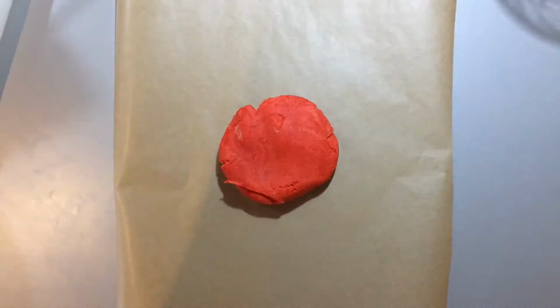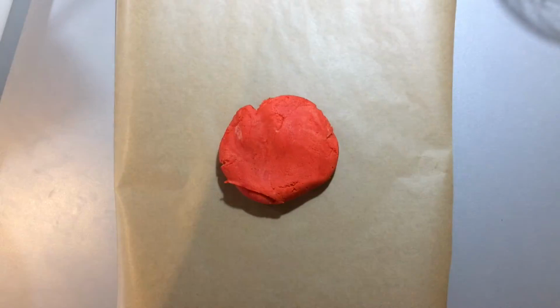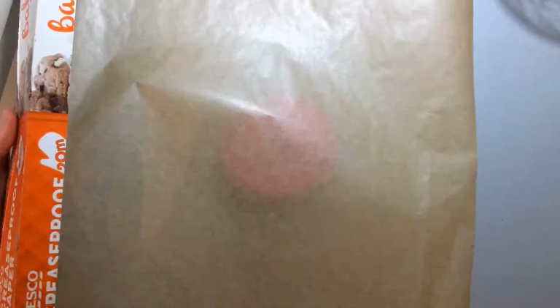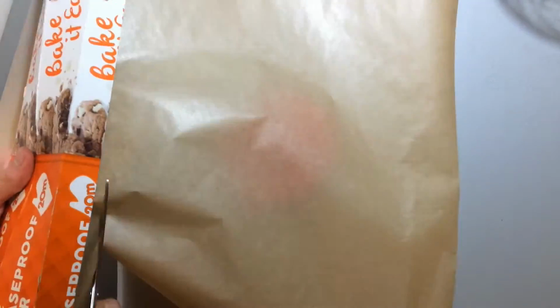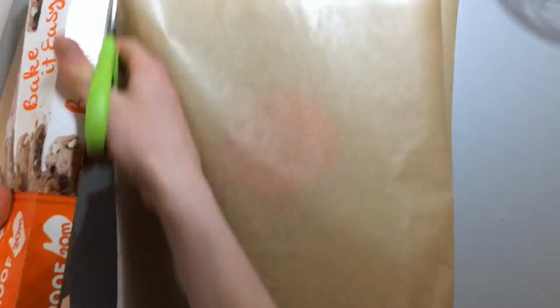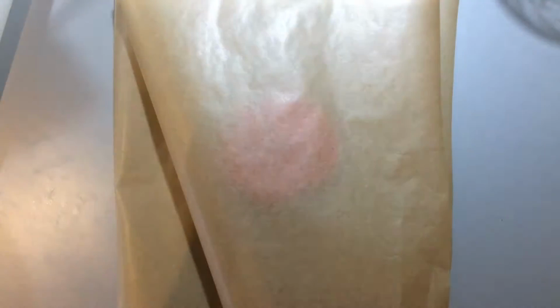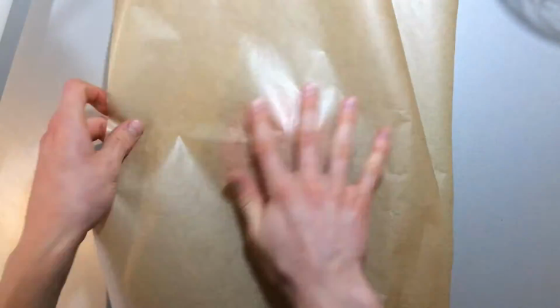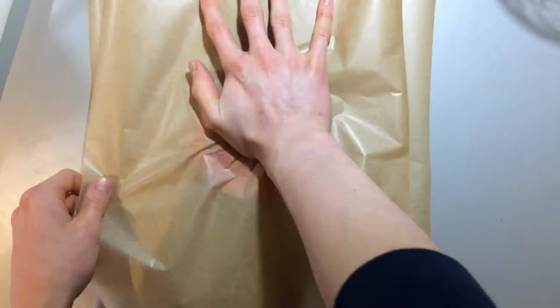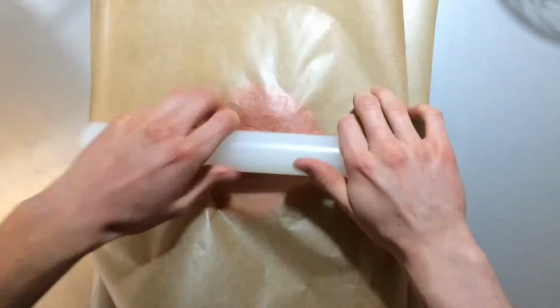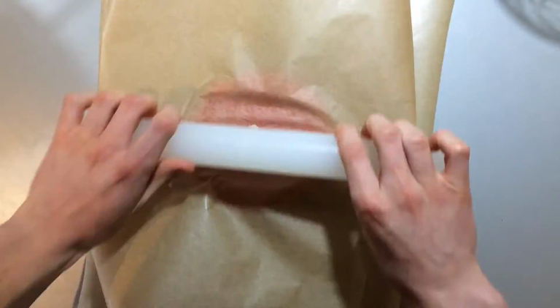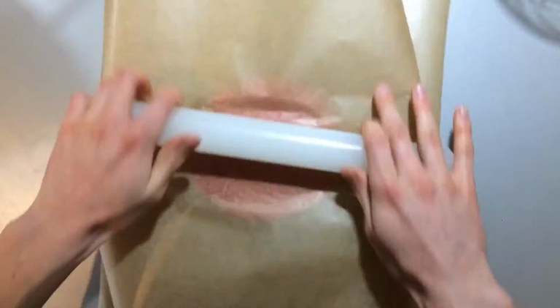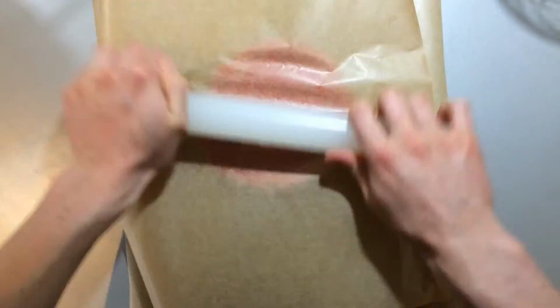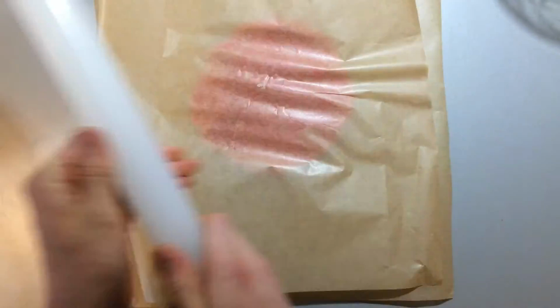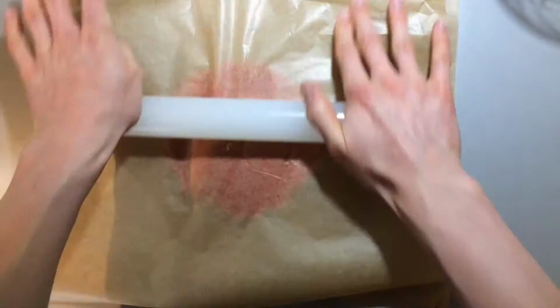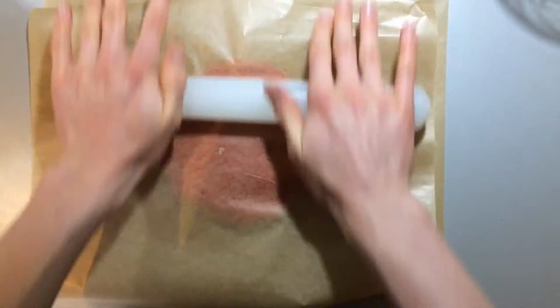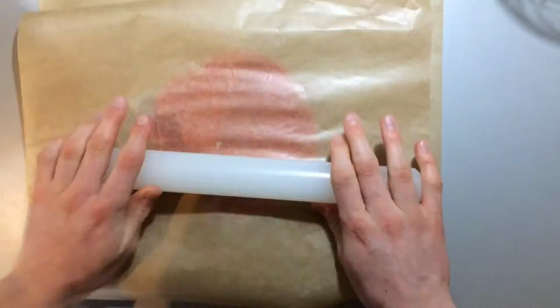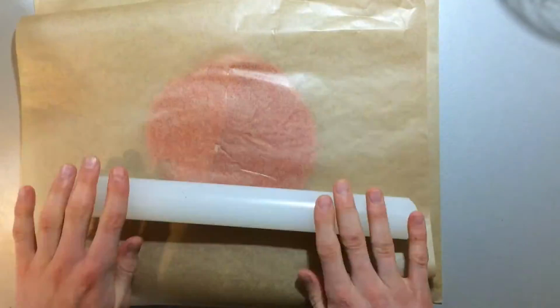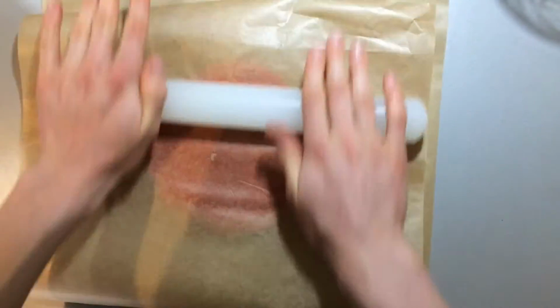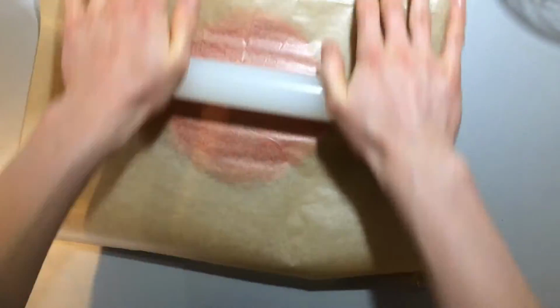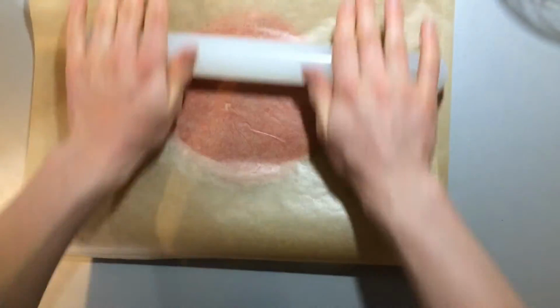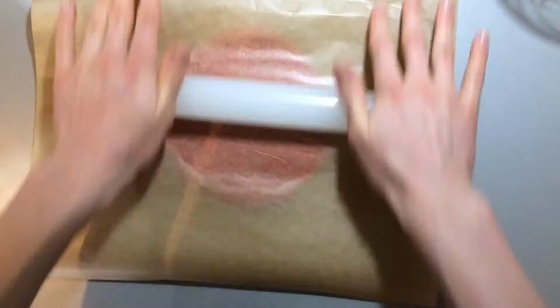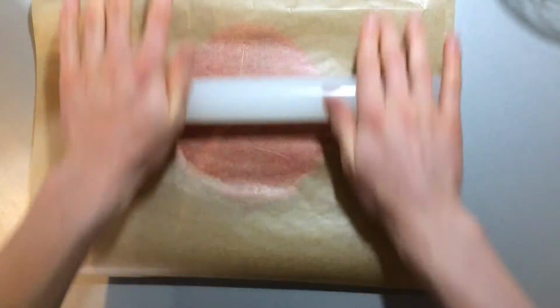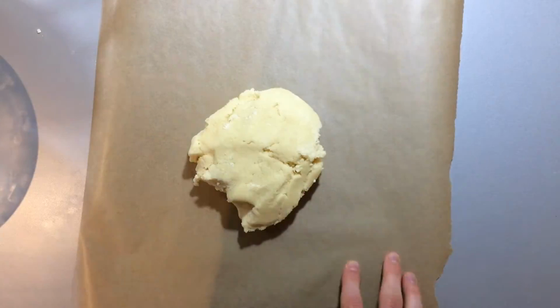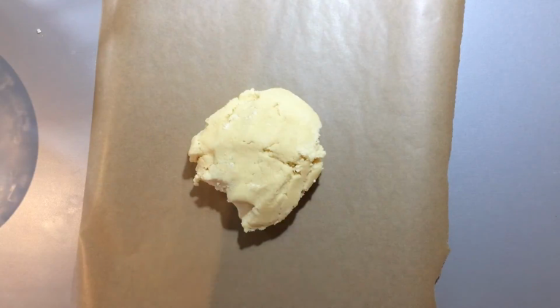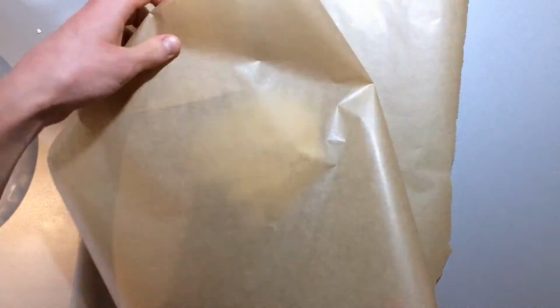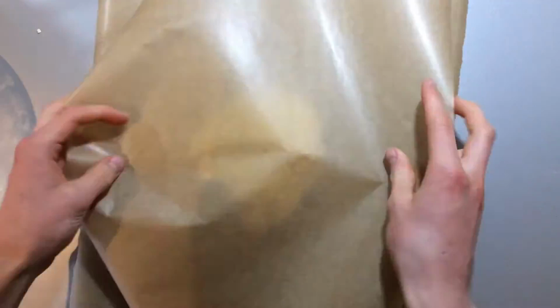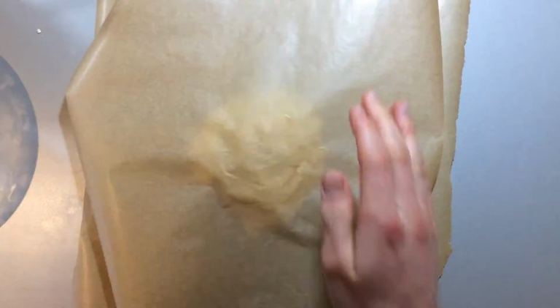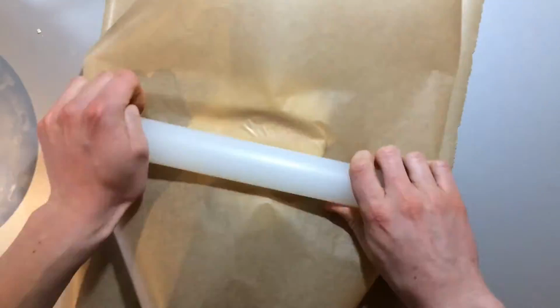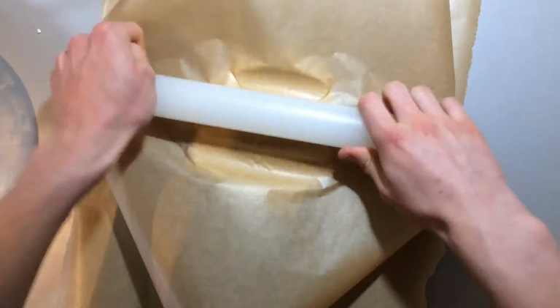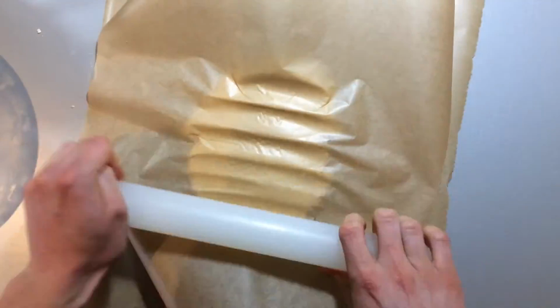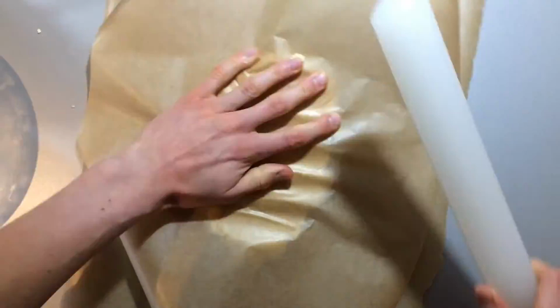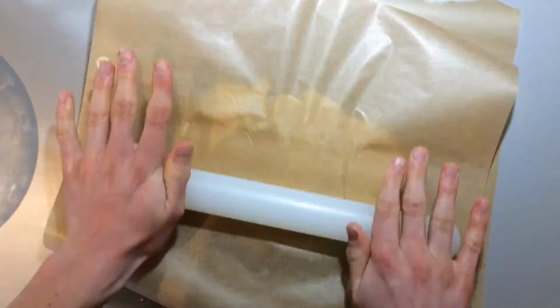Now roll out the red and plain doughs. Keep these very thick — about one inch — and put them in the fridge to firm up completely.